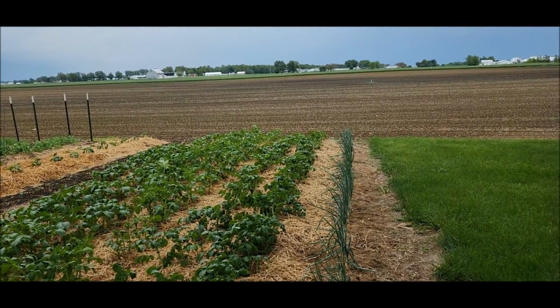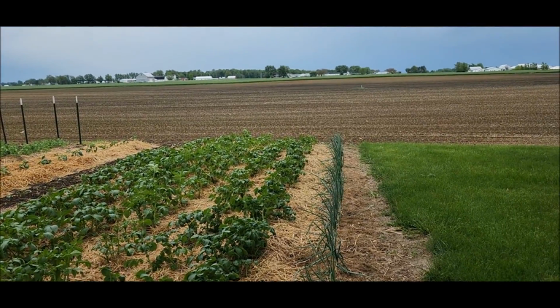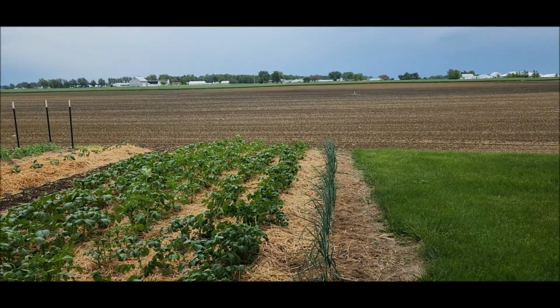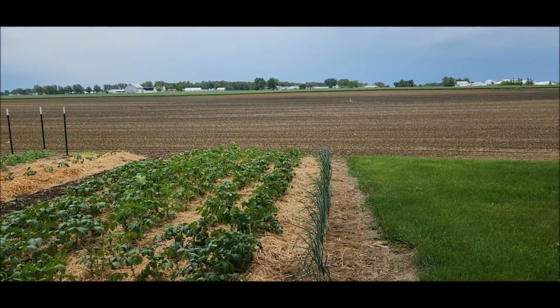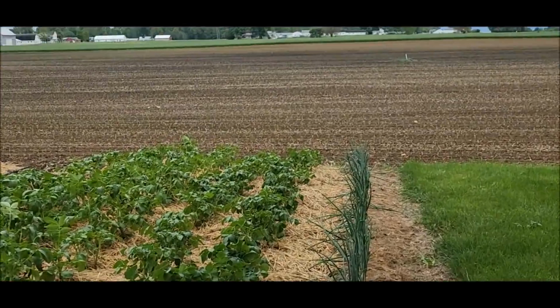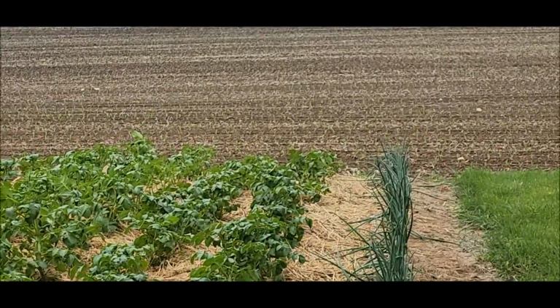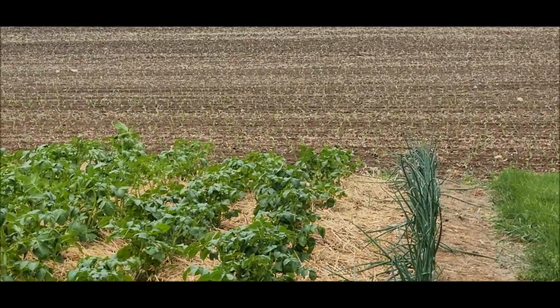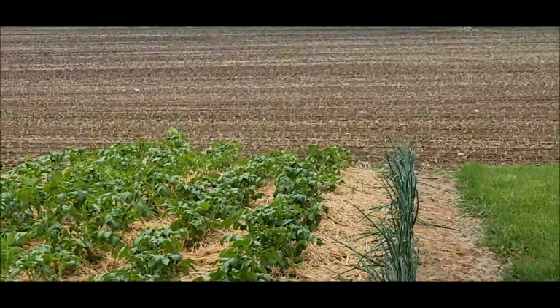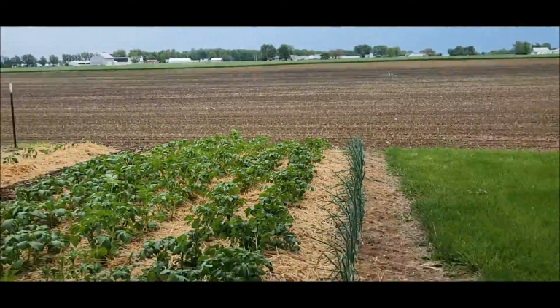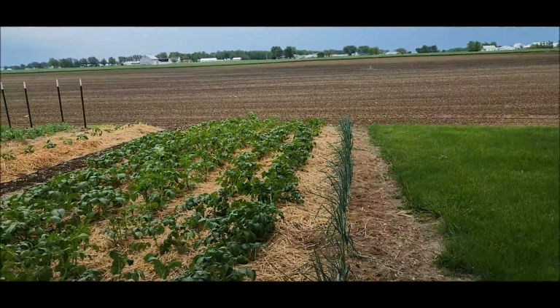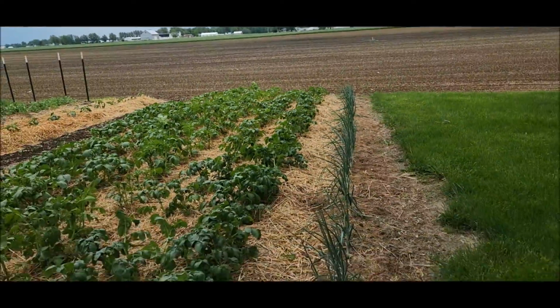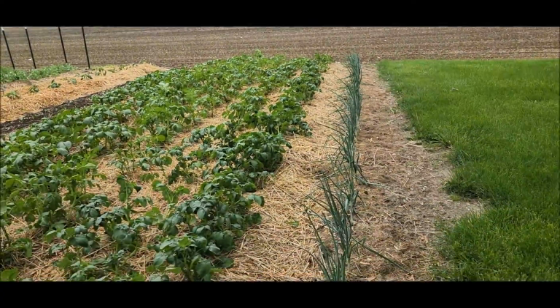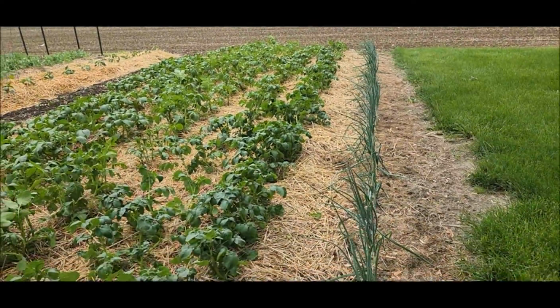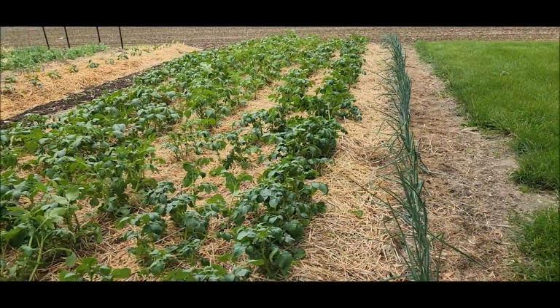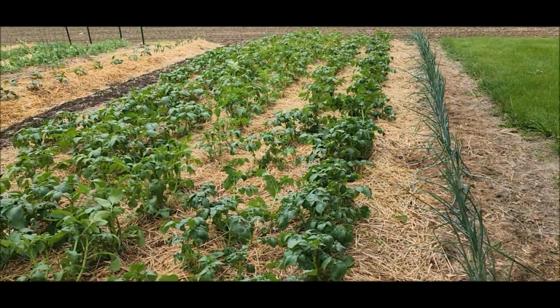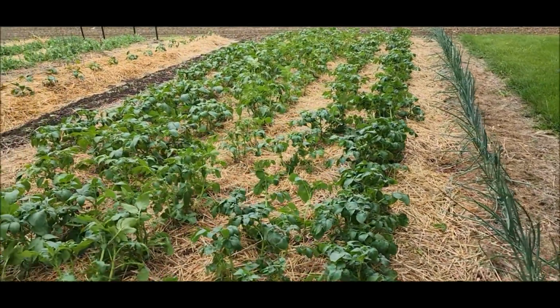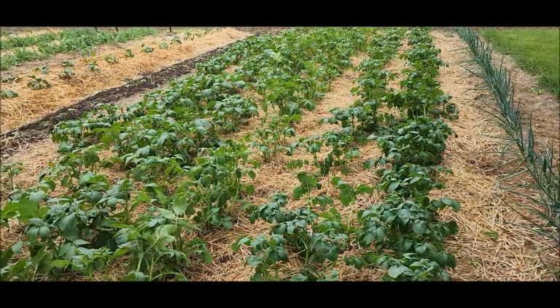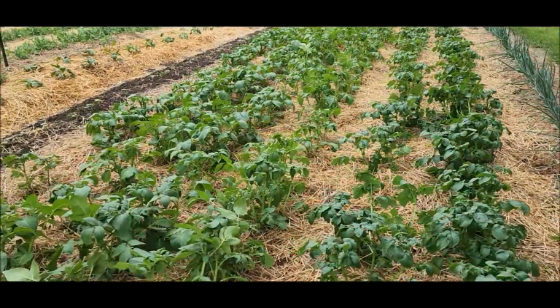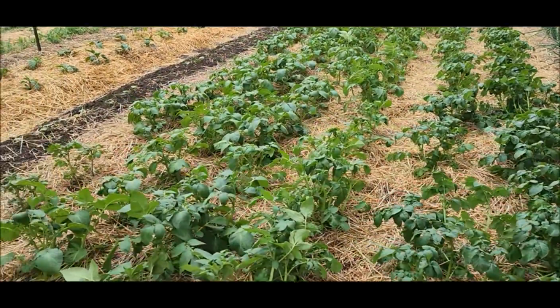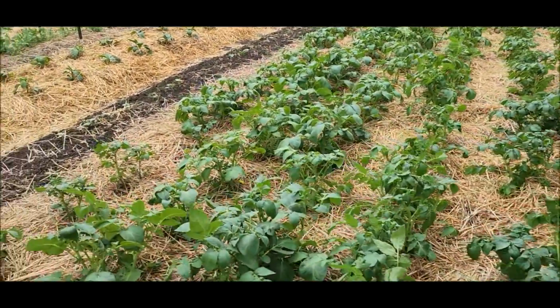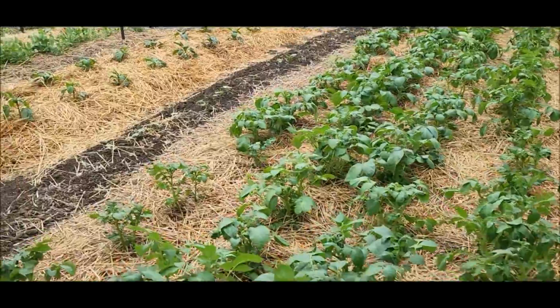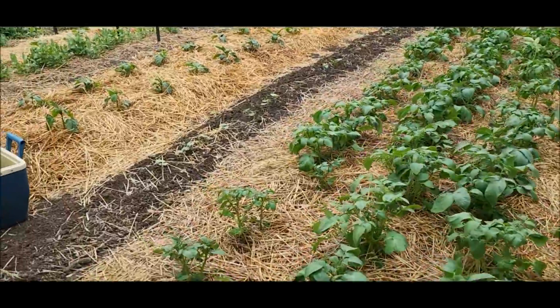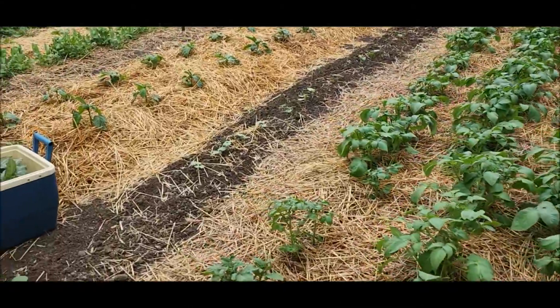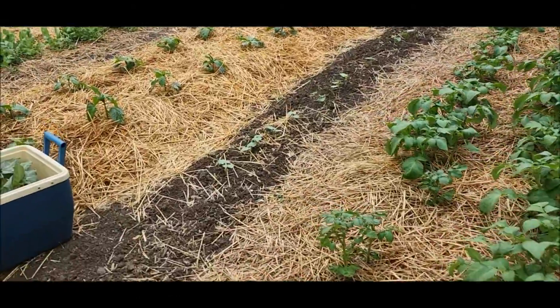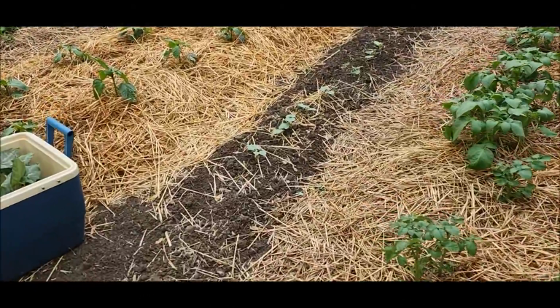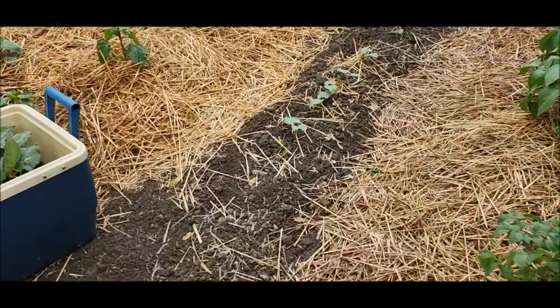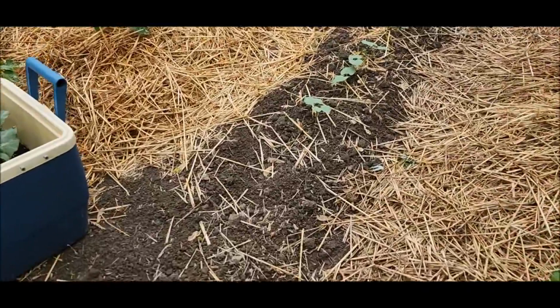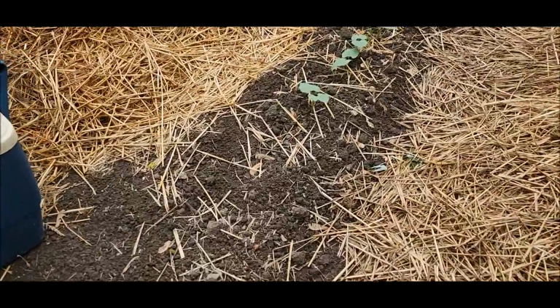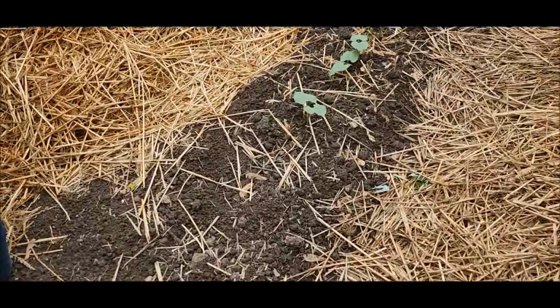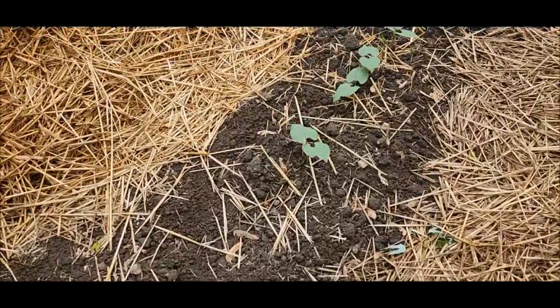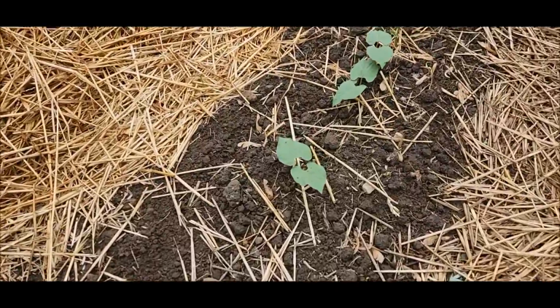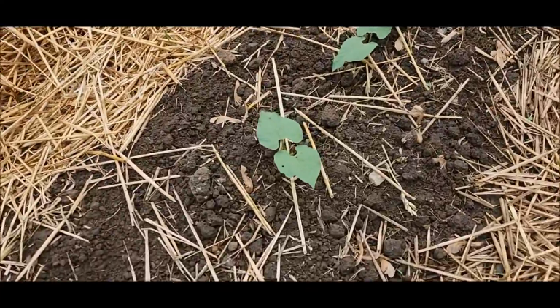As you'll see, the field back there has been planted with corn. The corn is up. Onions are doing good. Potatoes are doing great. This next row is Jade Two green beans.